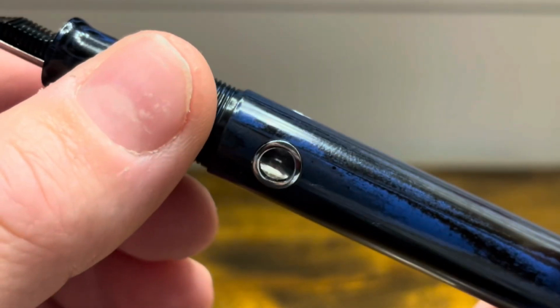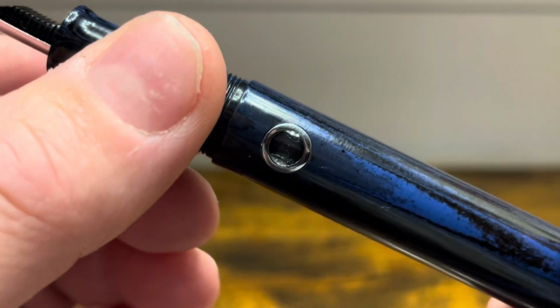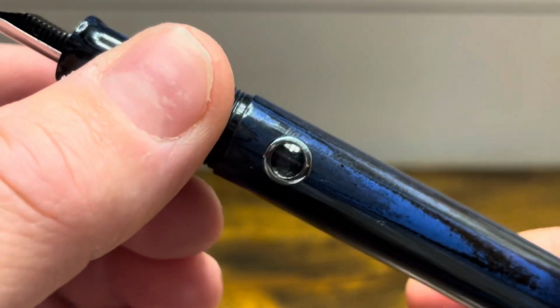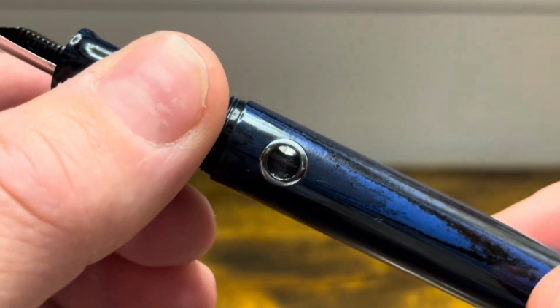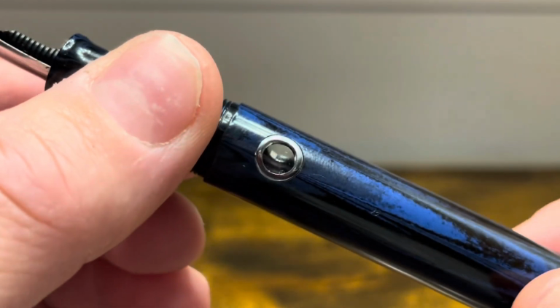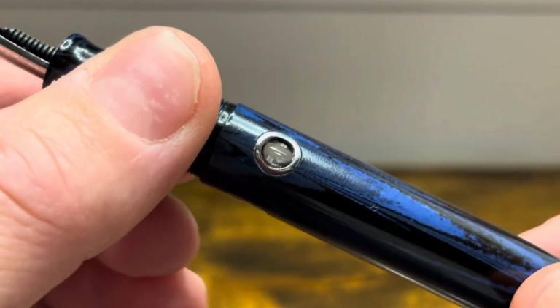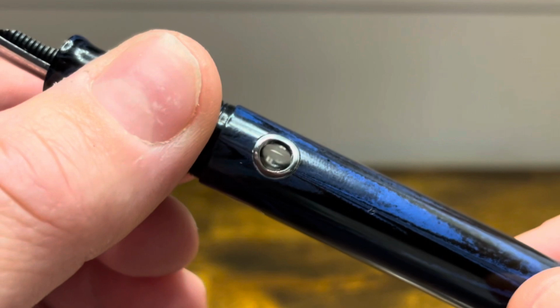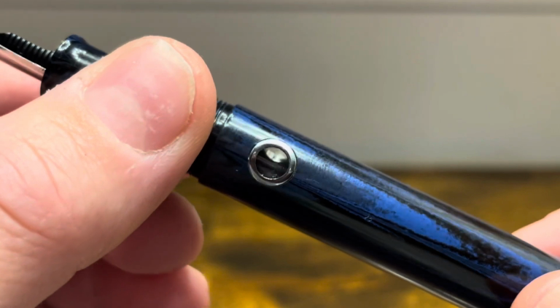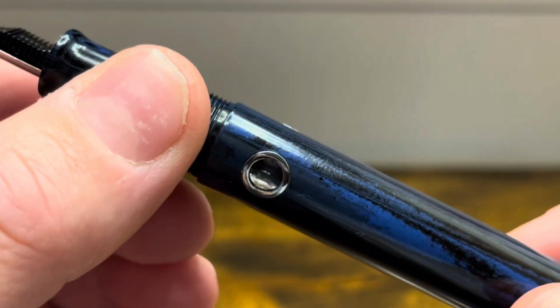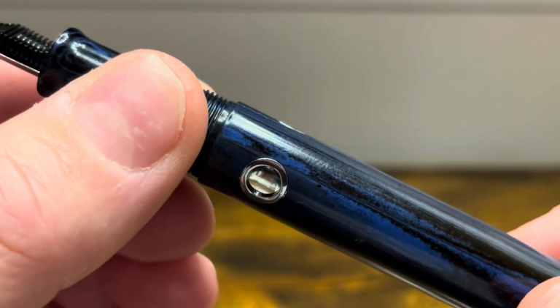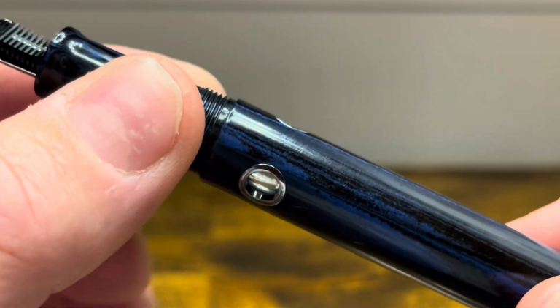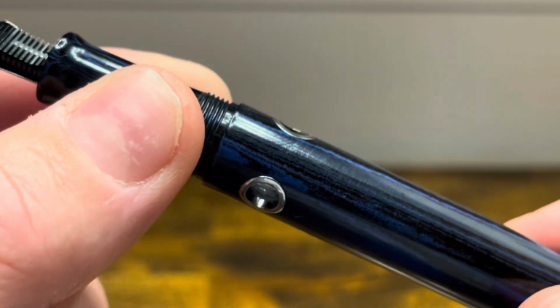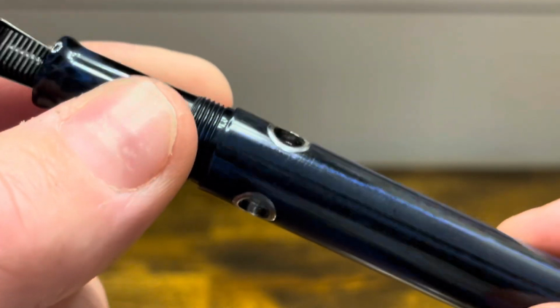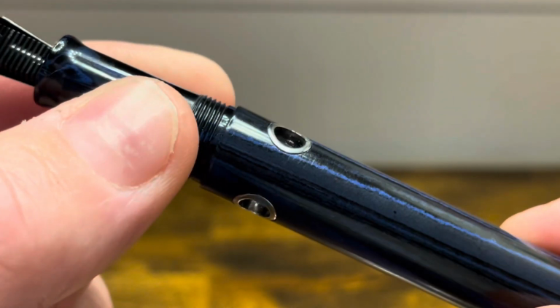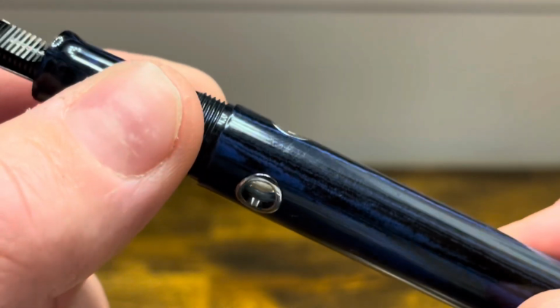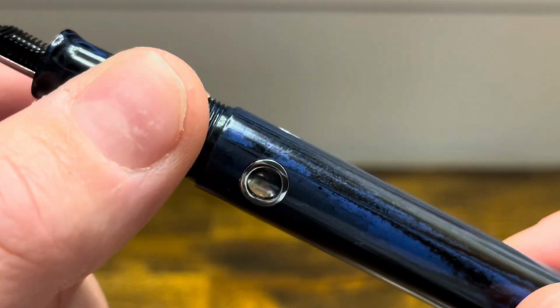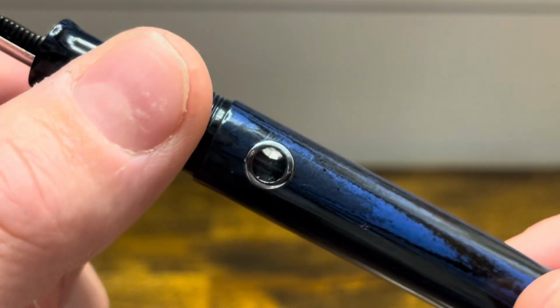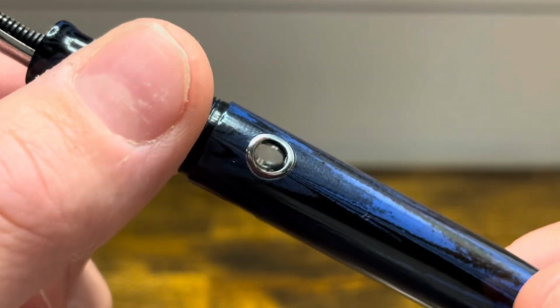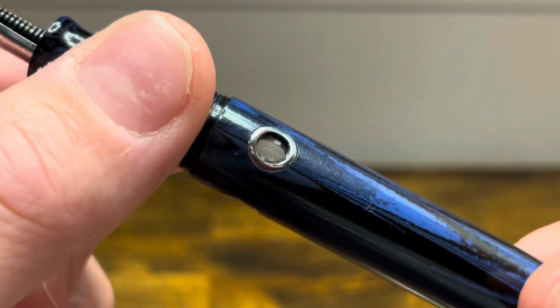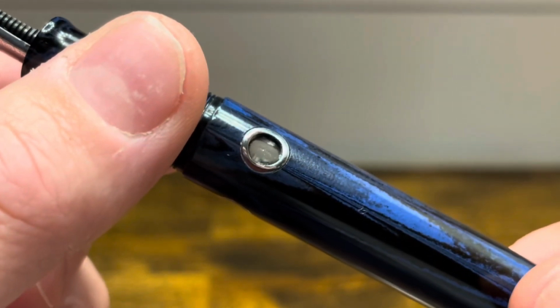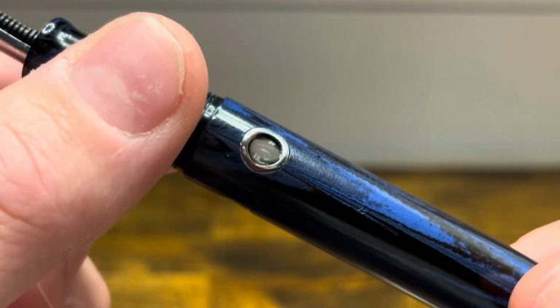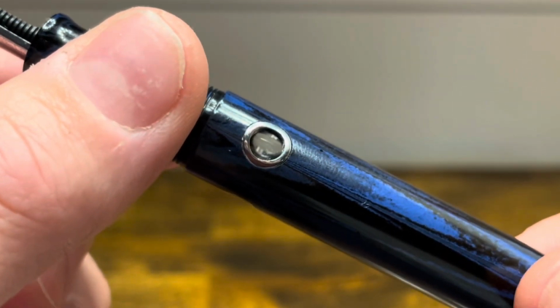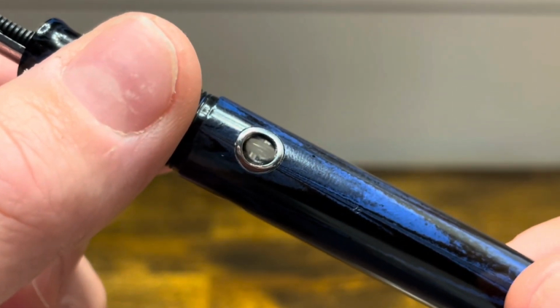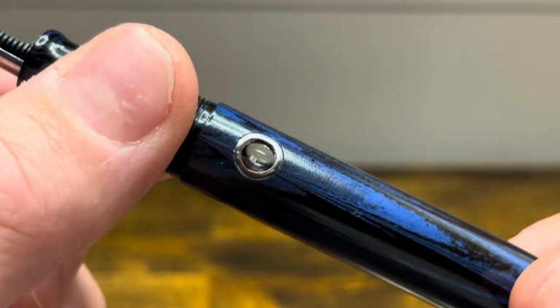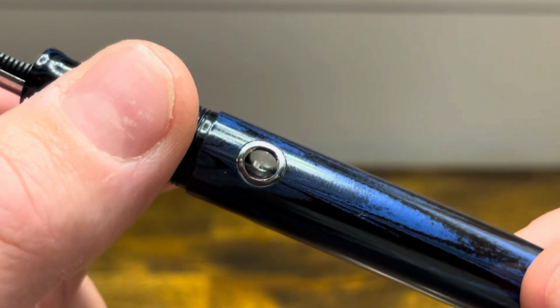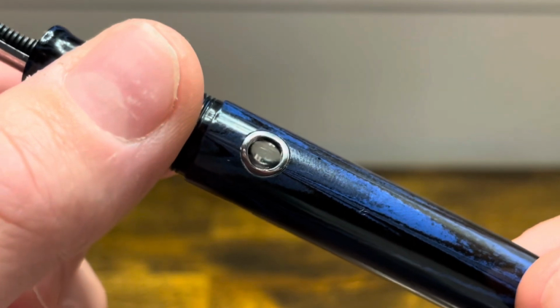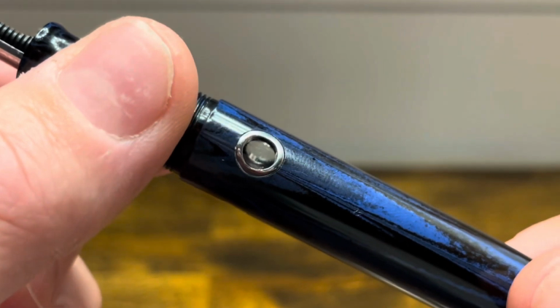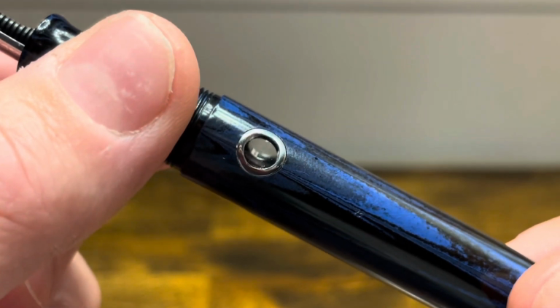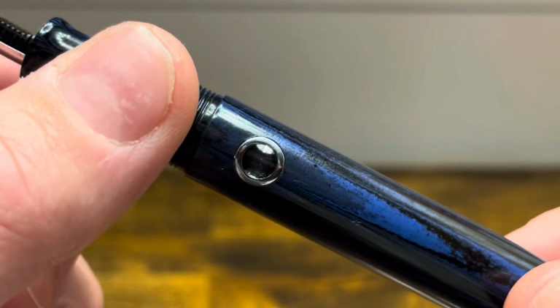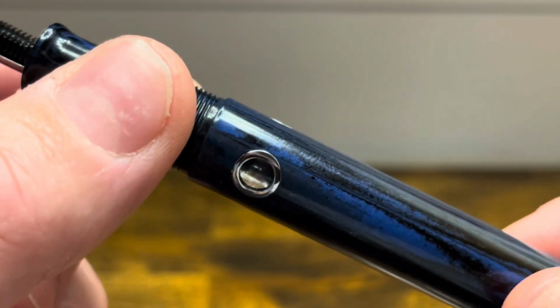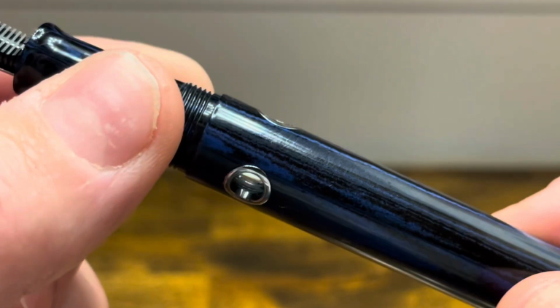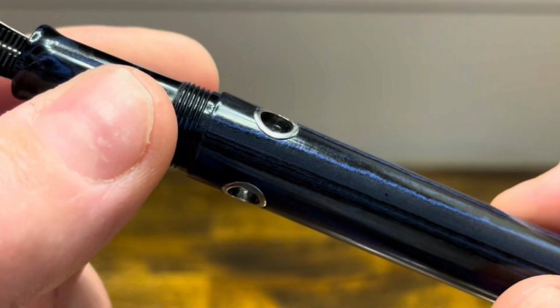It's important to note that because there are three ink windows and not four, there isn't a straight pass-through in this pen, which means it can sometimes be a little bit challenging to see your ink level.